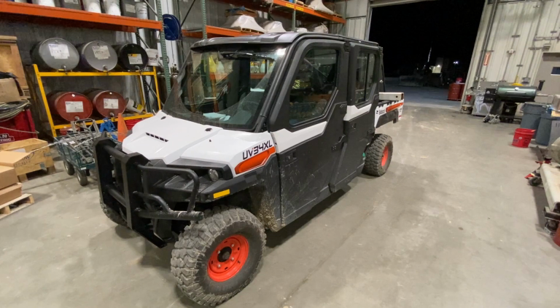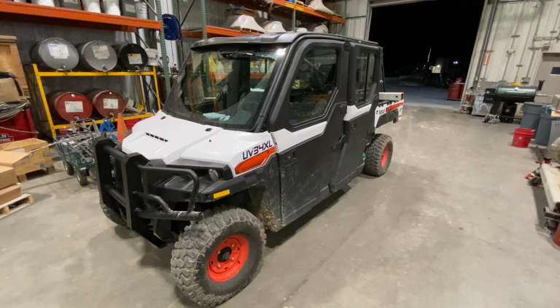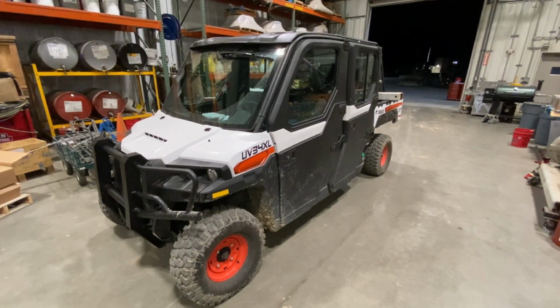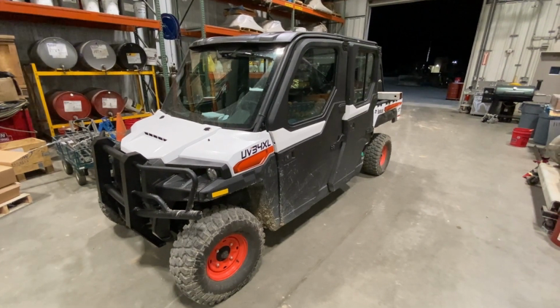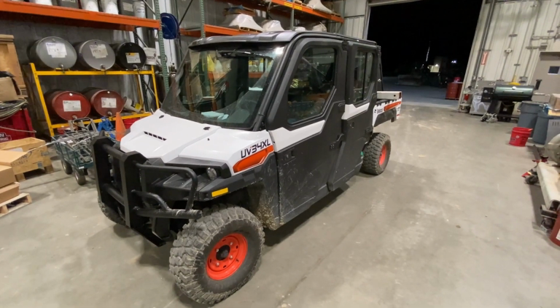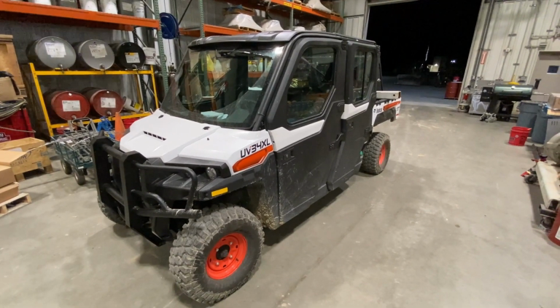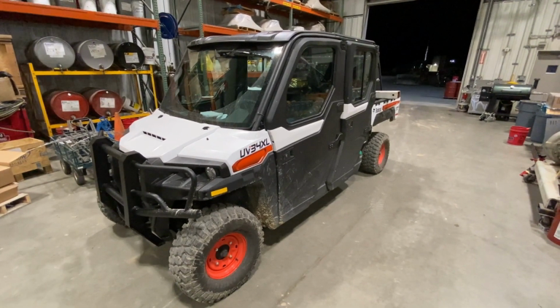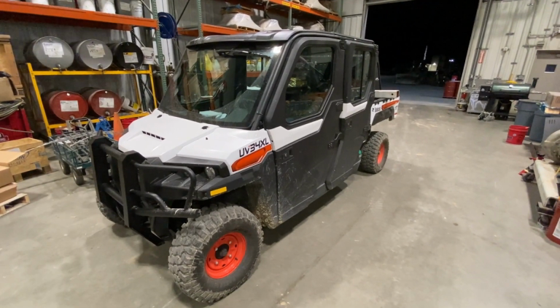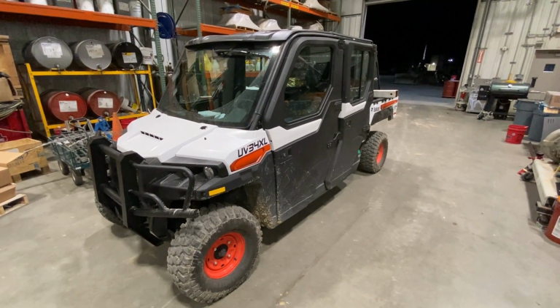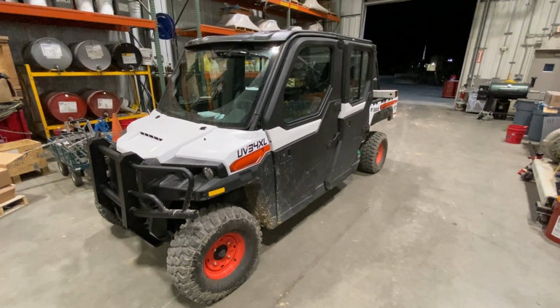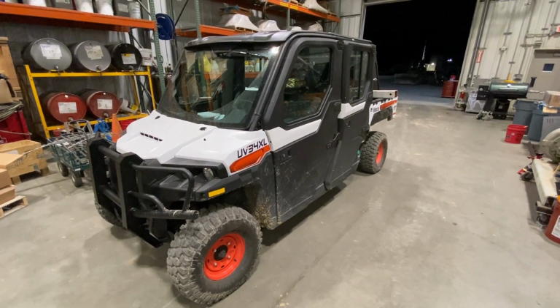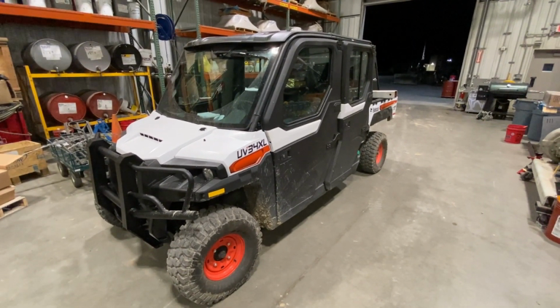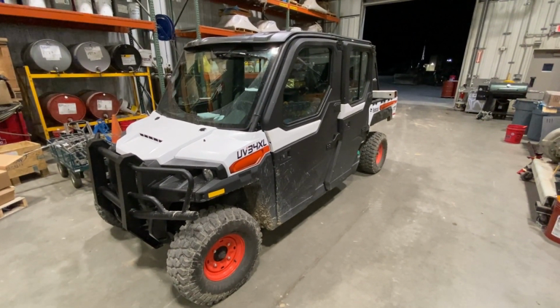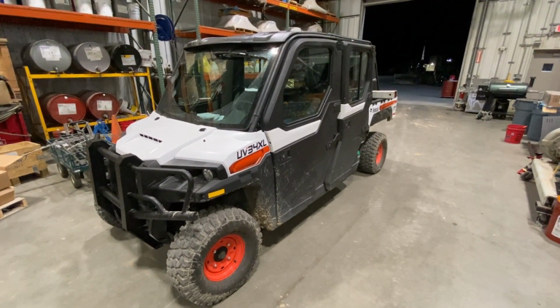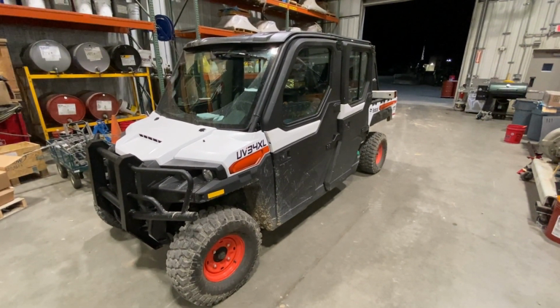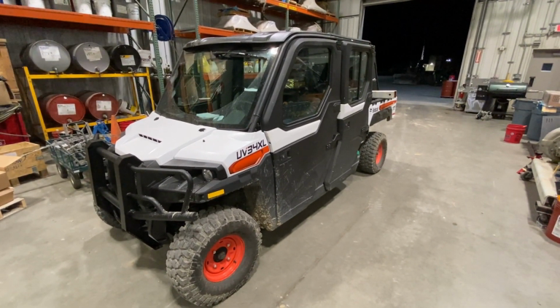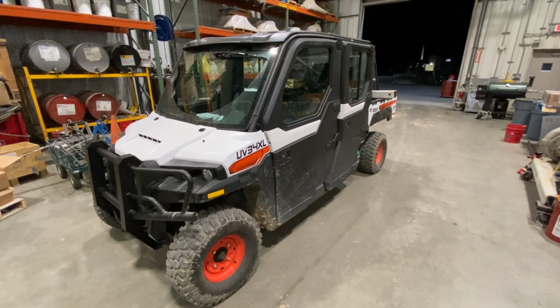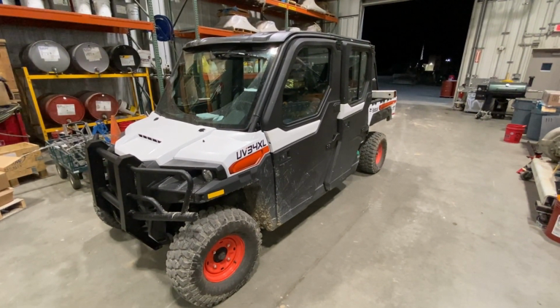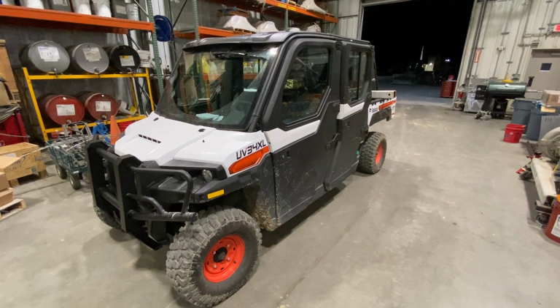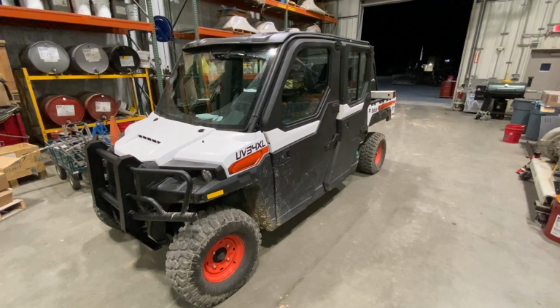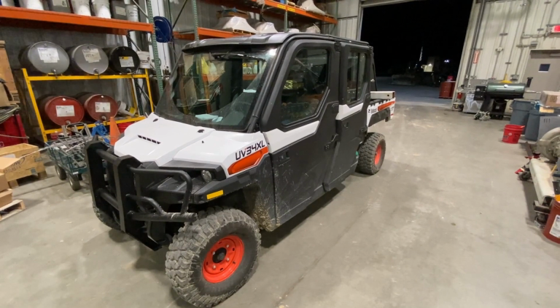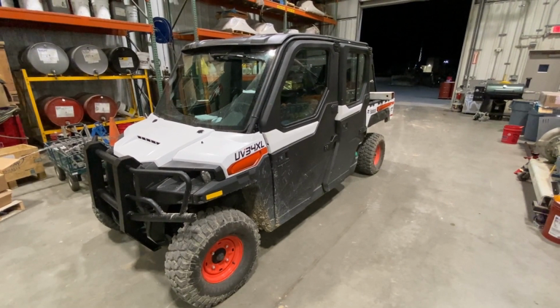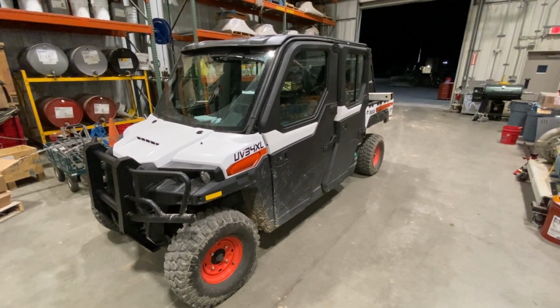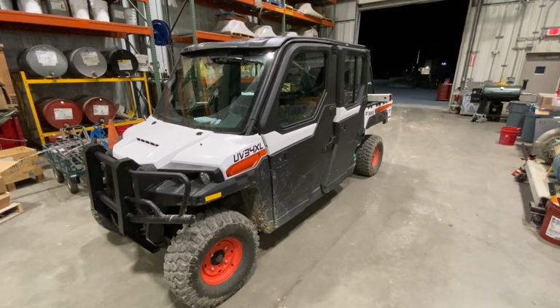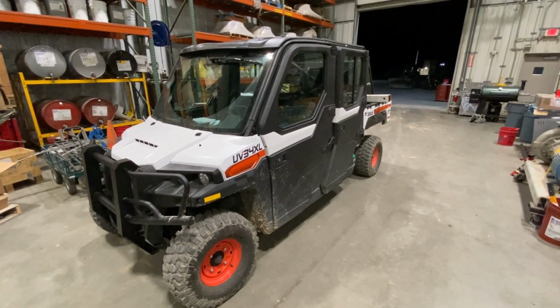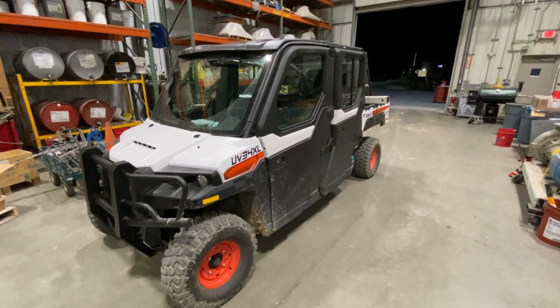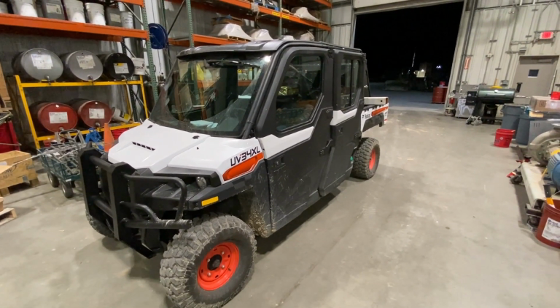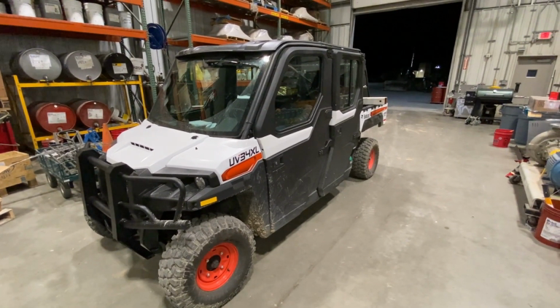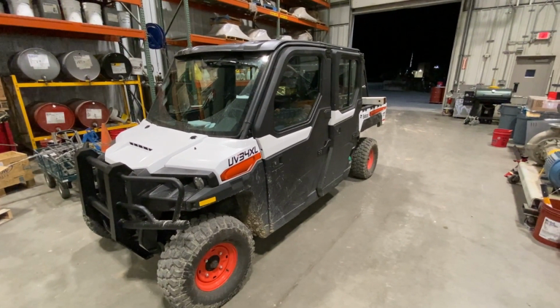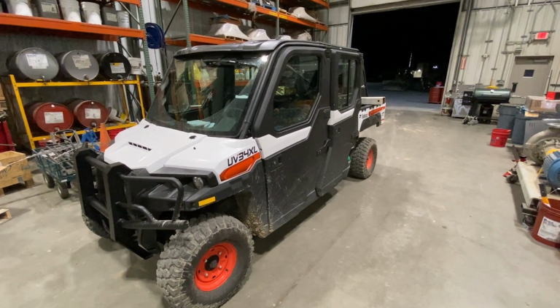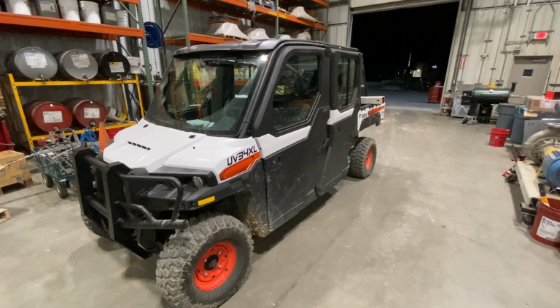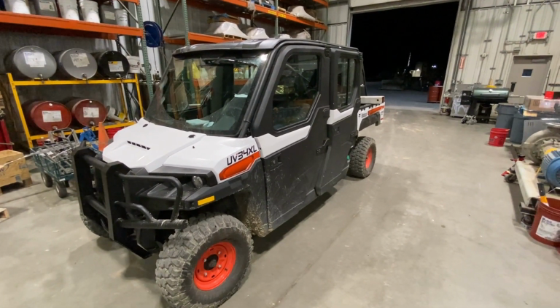Hey guys, today I'm going to show you where the fuel pump fuse and fuel pump relay are on this Bobcat UV34XL side-by-side.